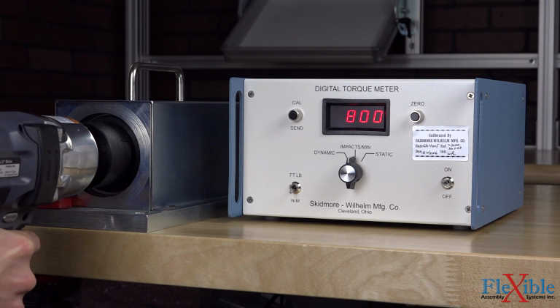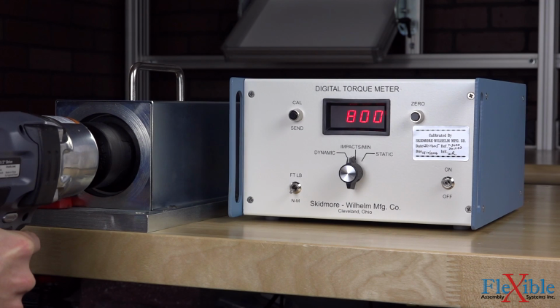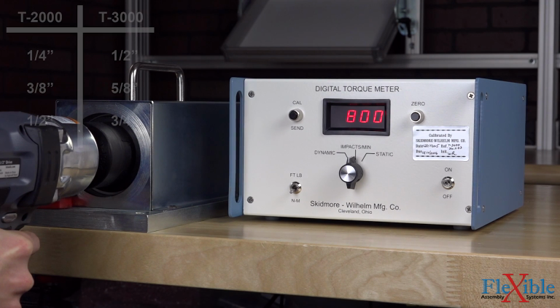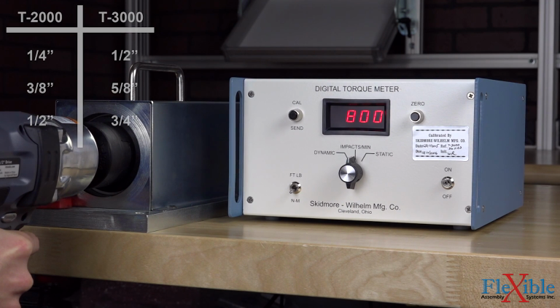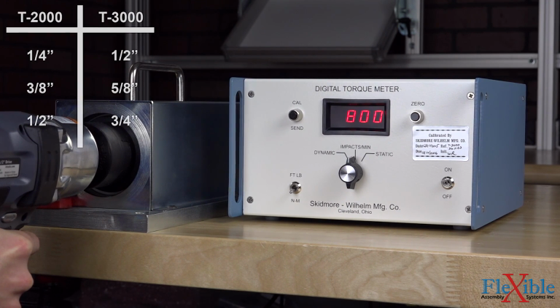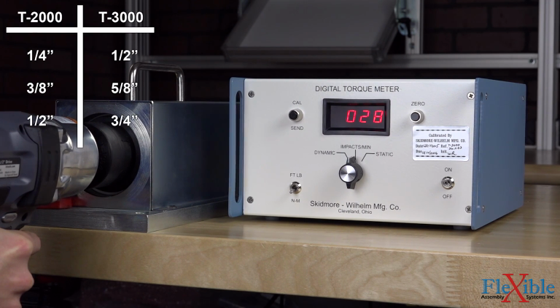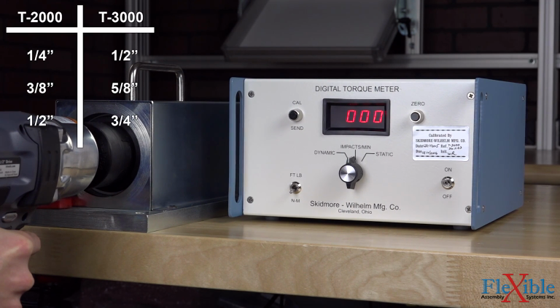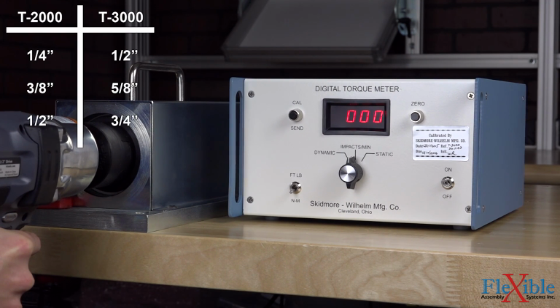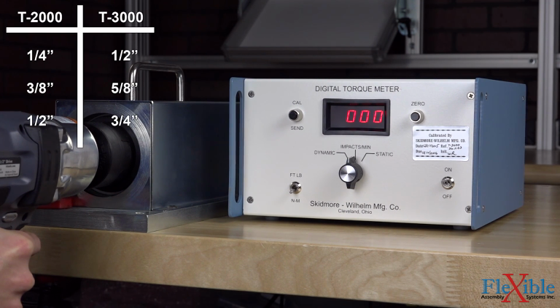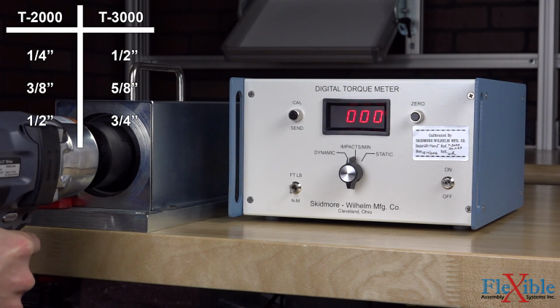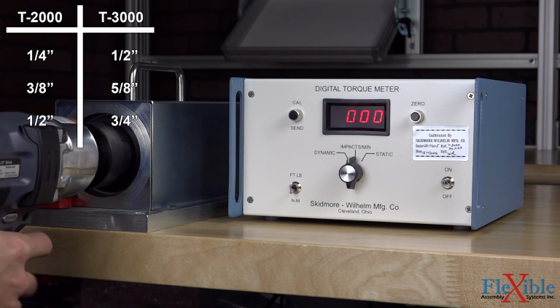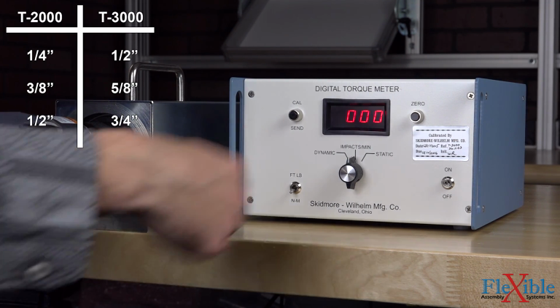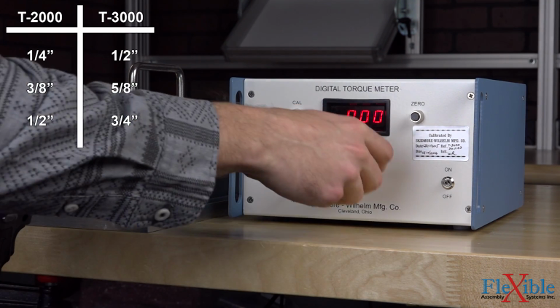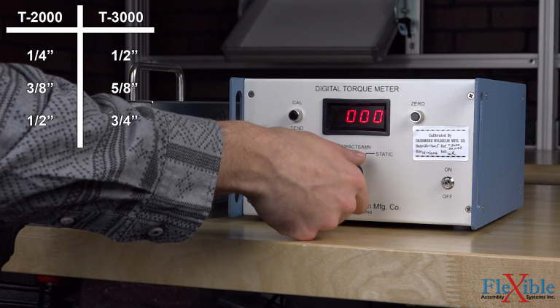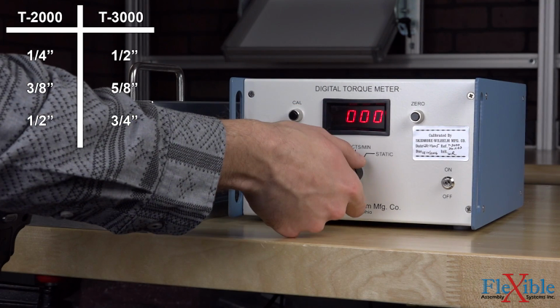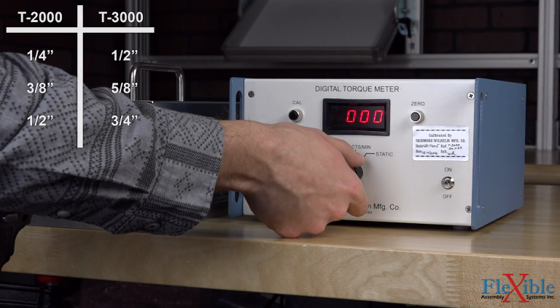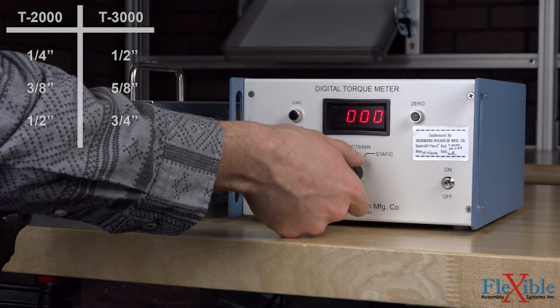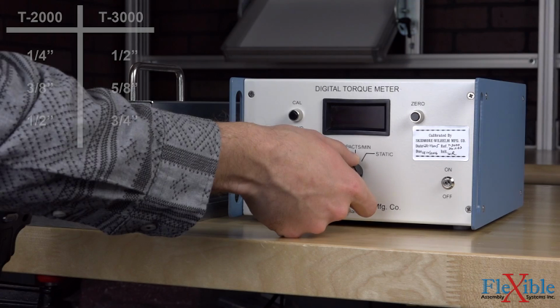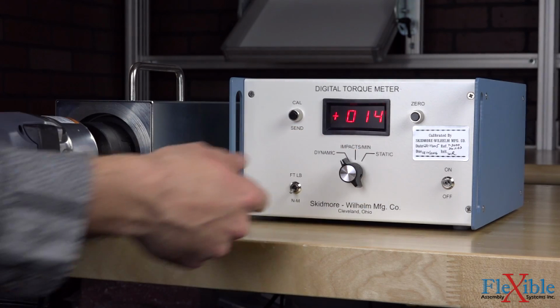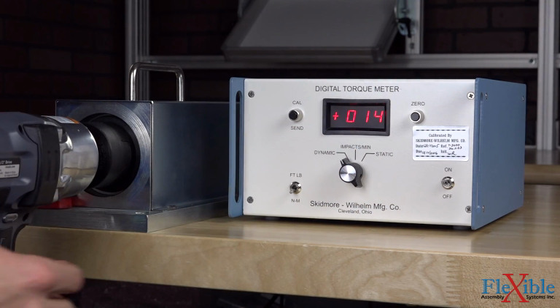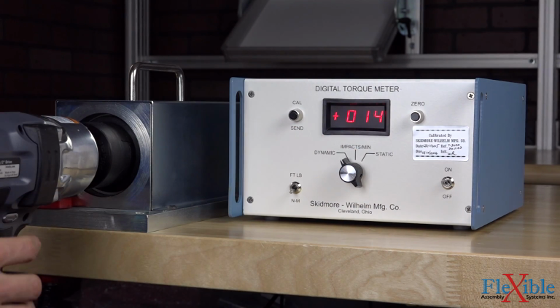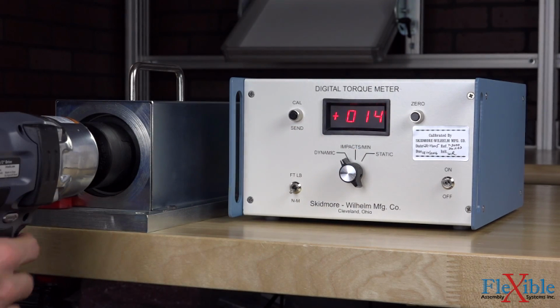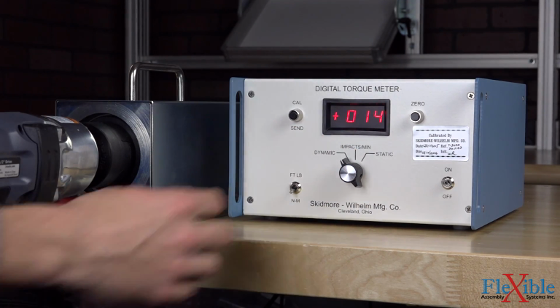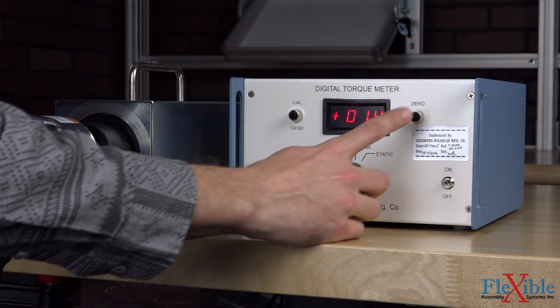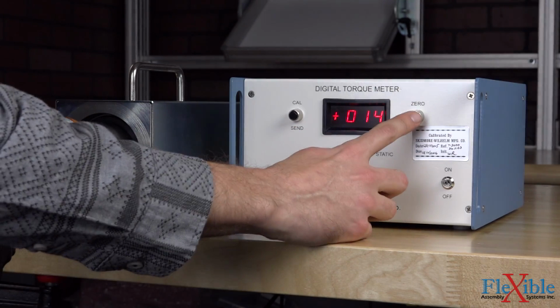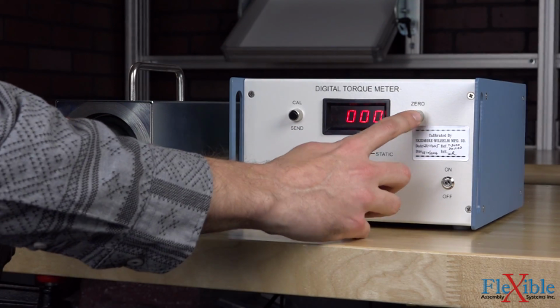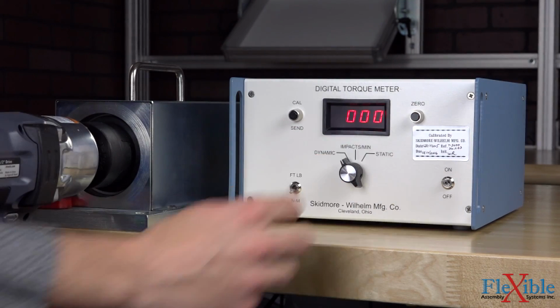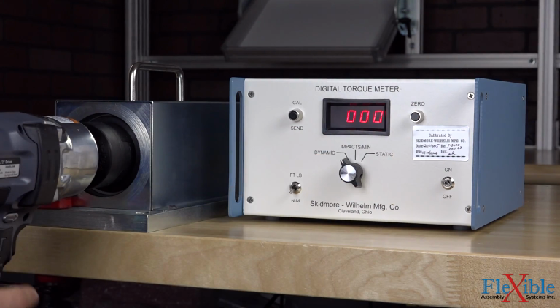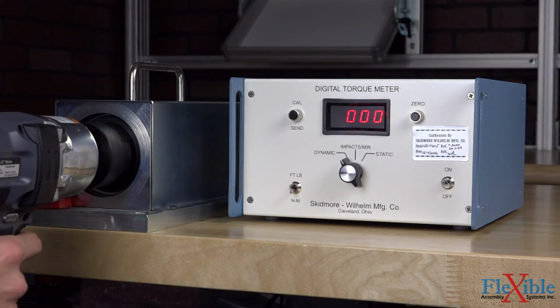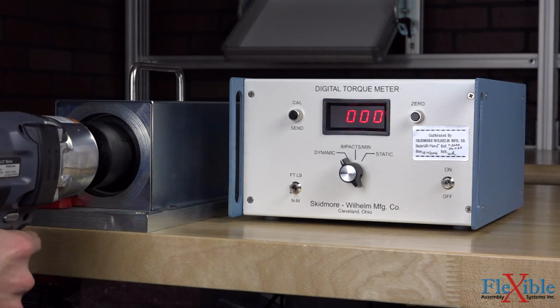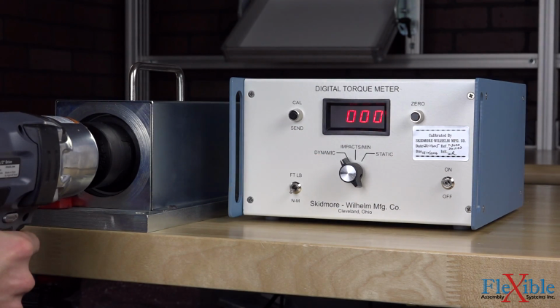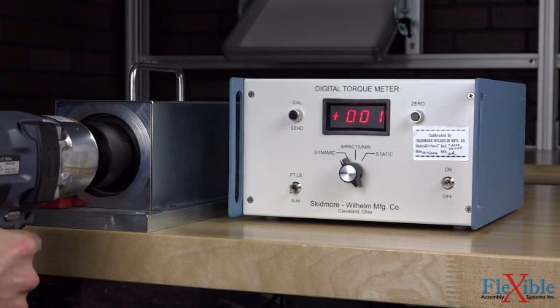Additional interchangeable drive adapters are available. Both models have an impact readout of 300 to 1800 impacts per minute and can operate in dynamic, impacts per minute, and static modes.